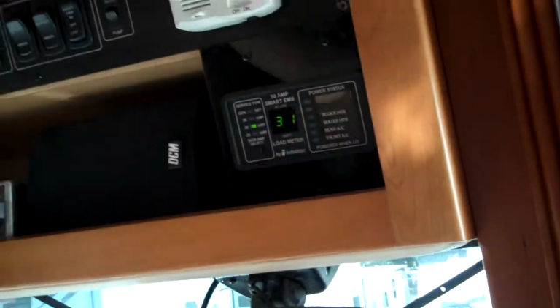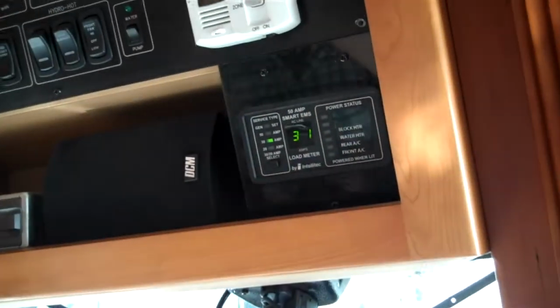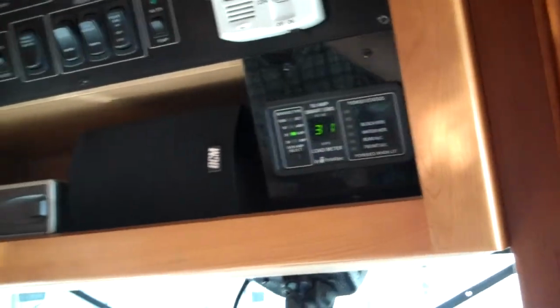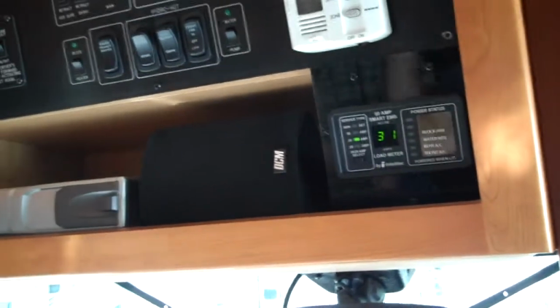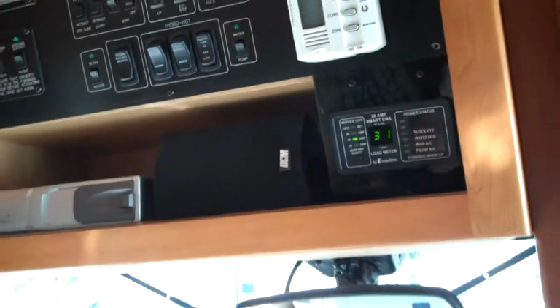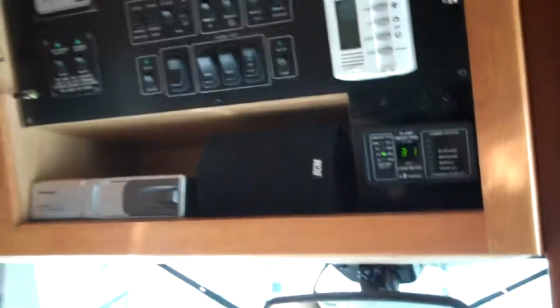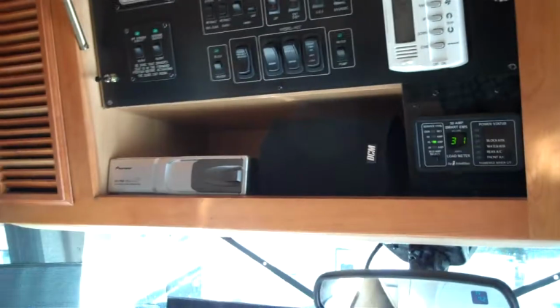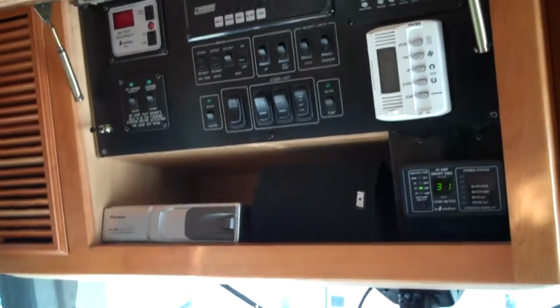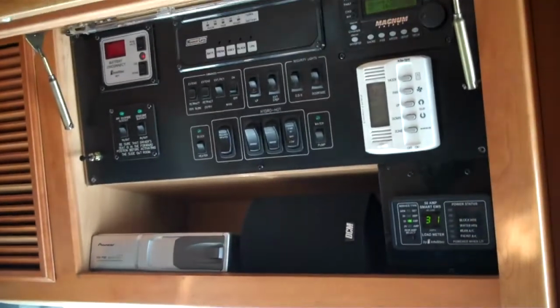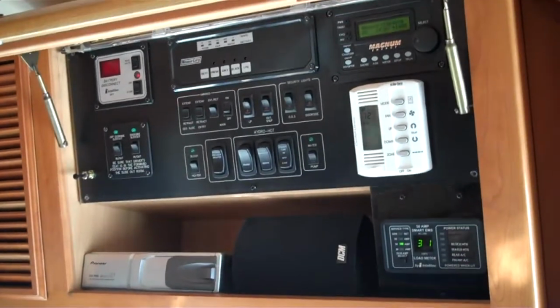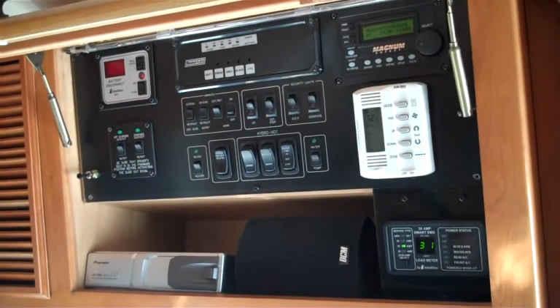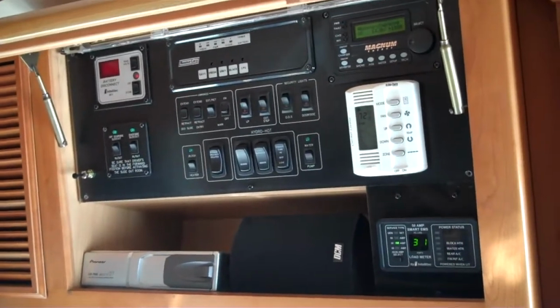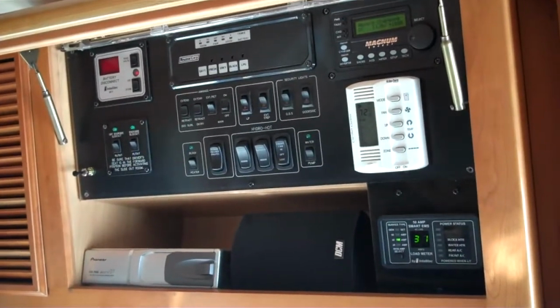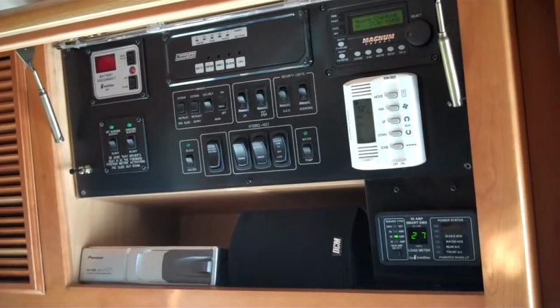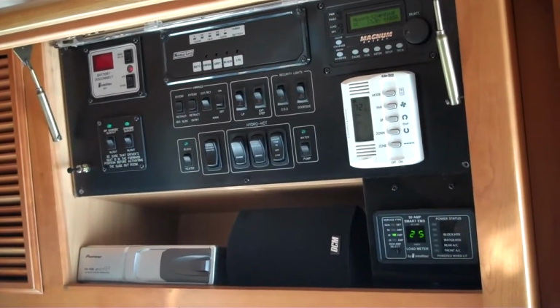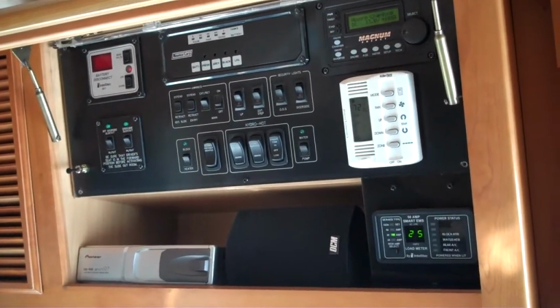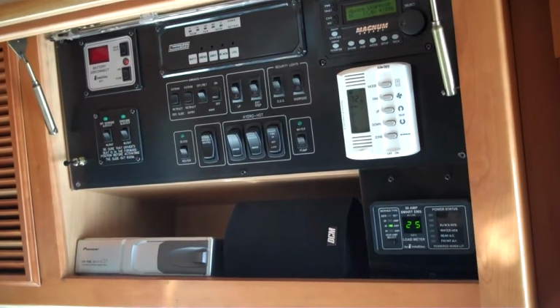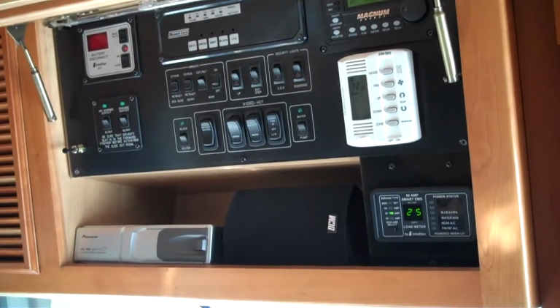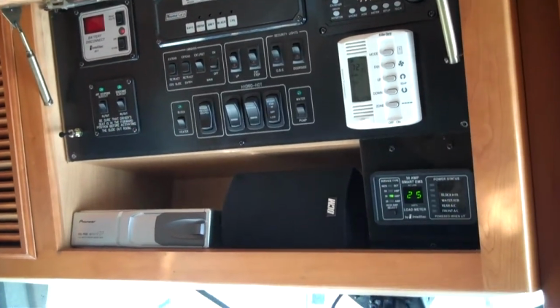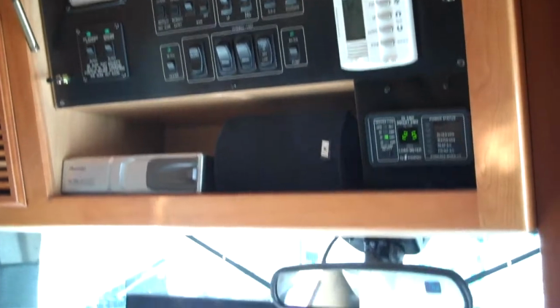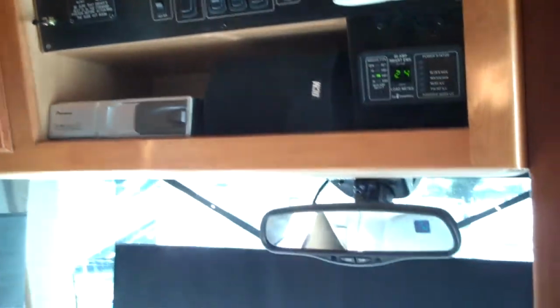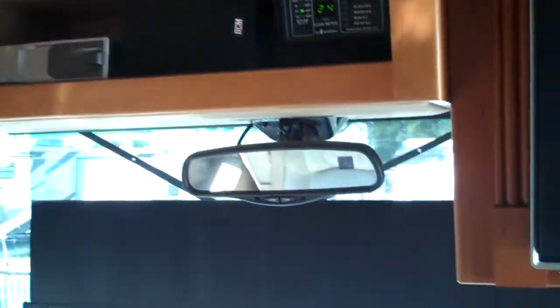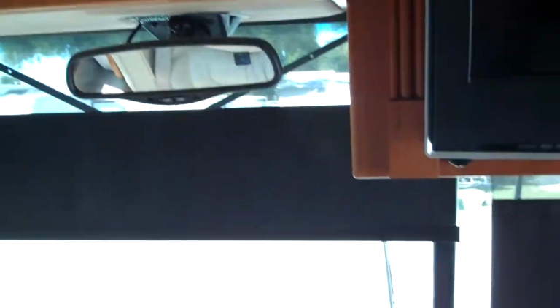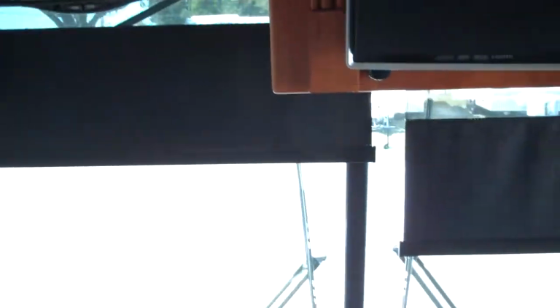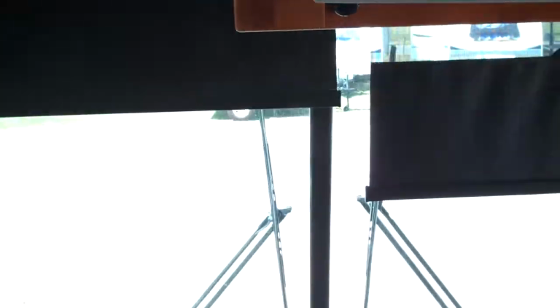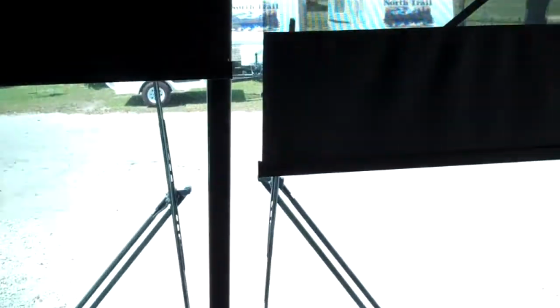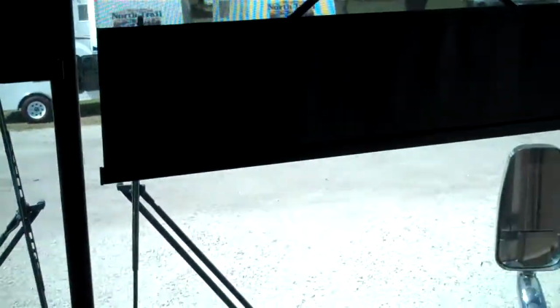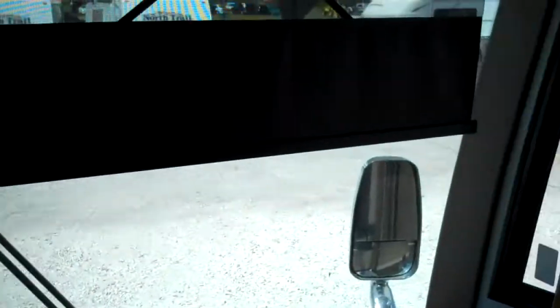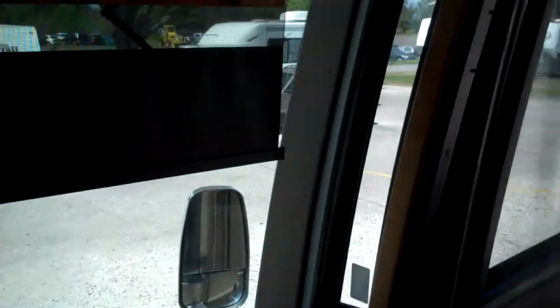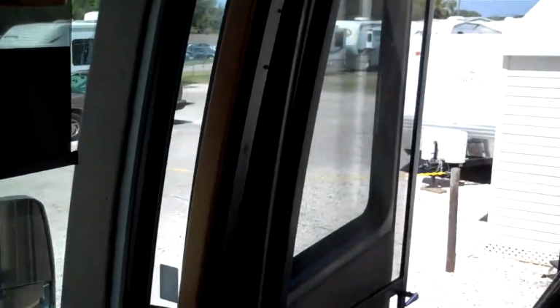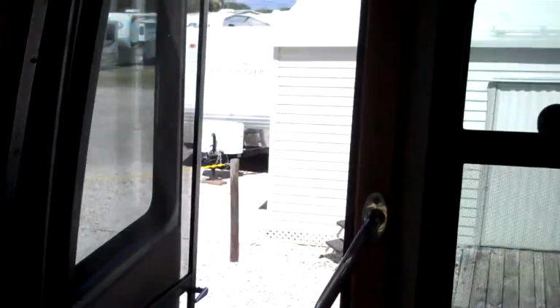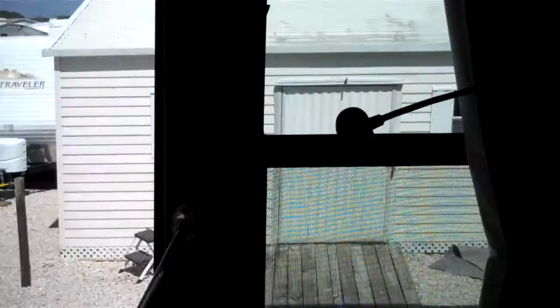This is all your main controls for the awning, your house disconnect batteries, your AC control, and a Pioneer 6-disc surround sound system.